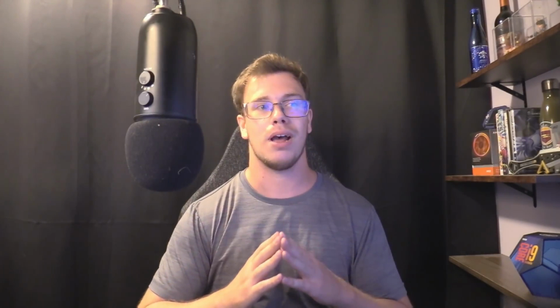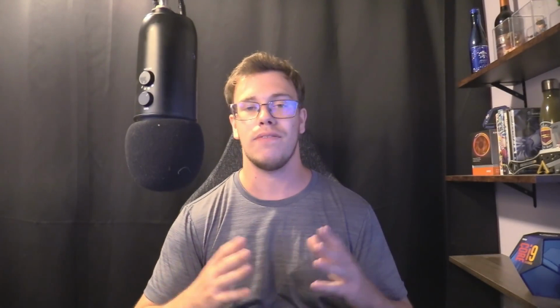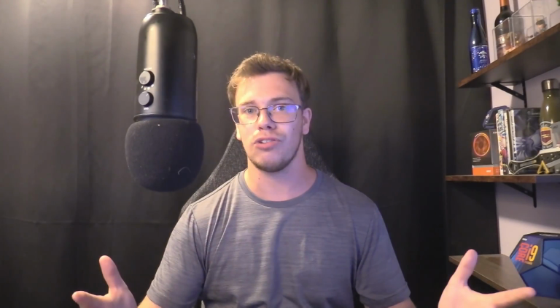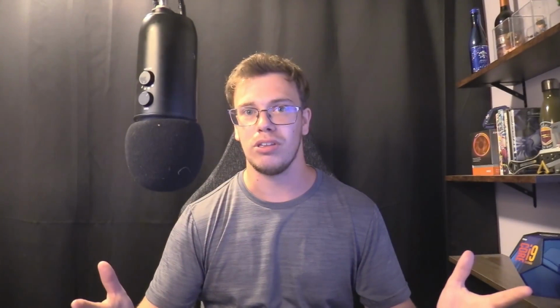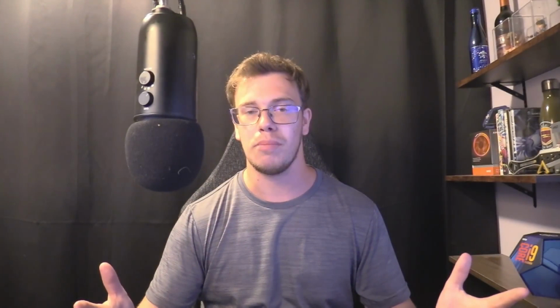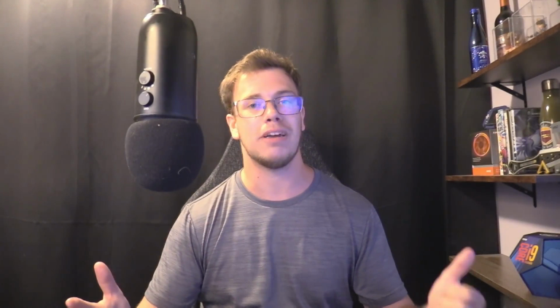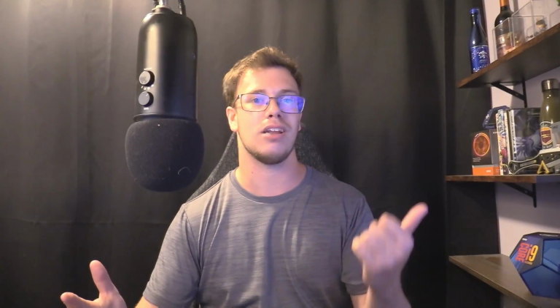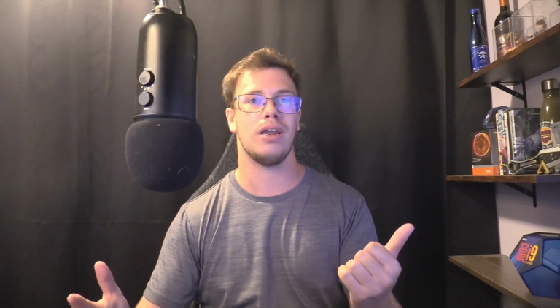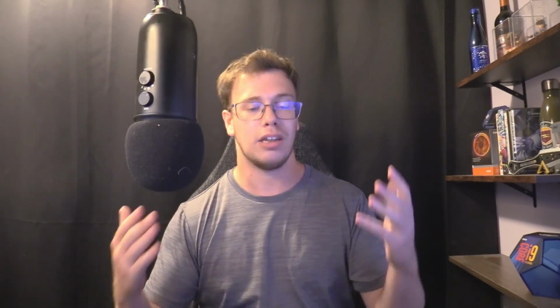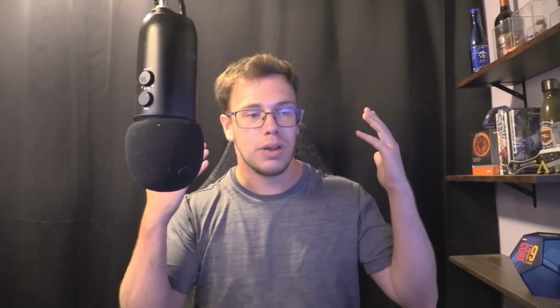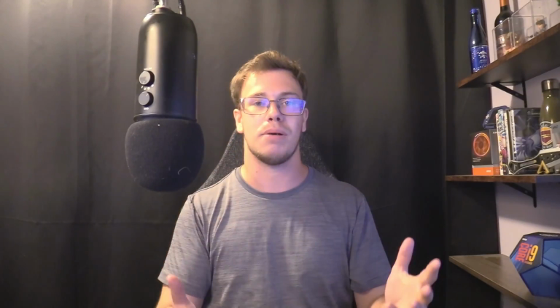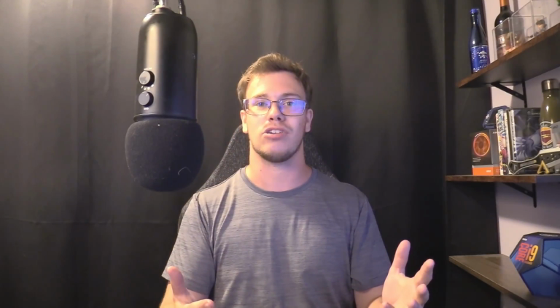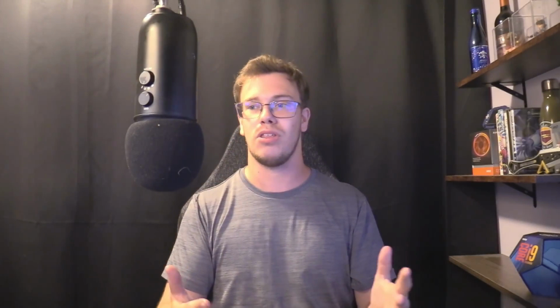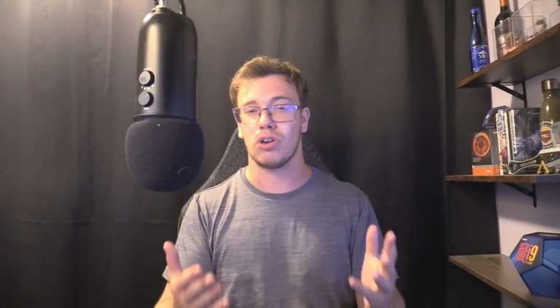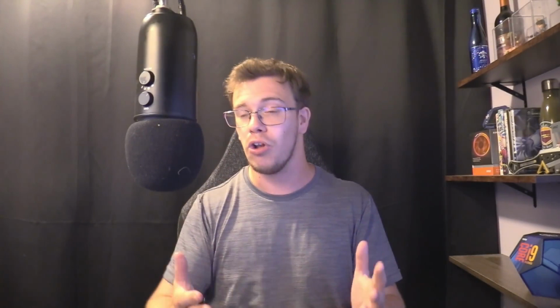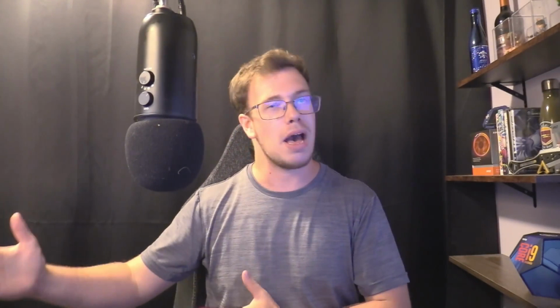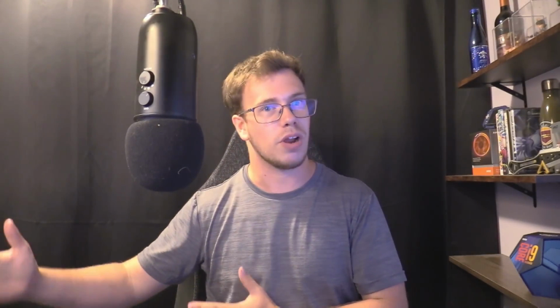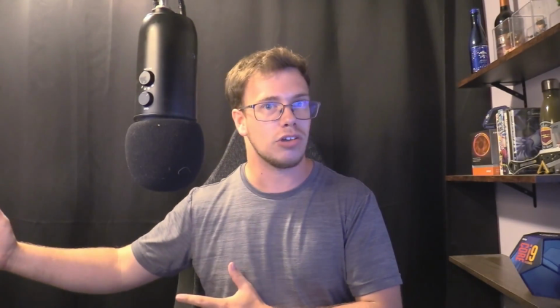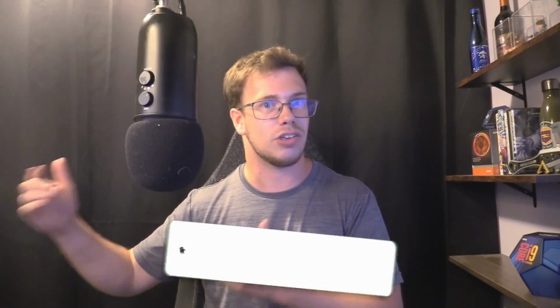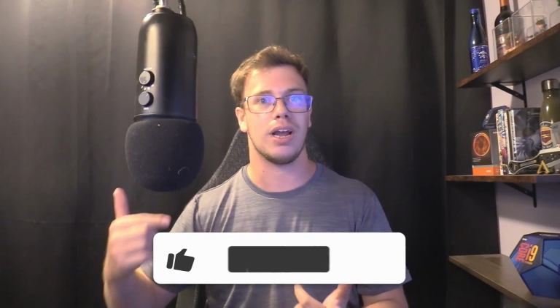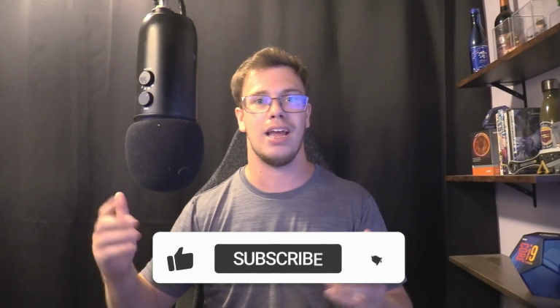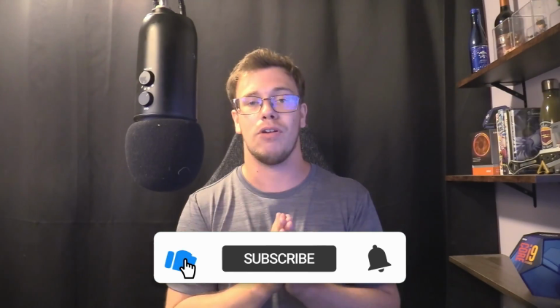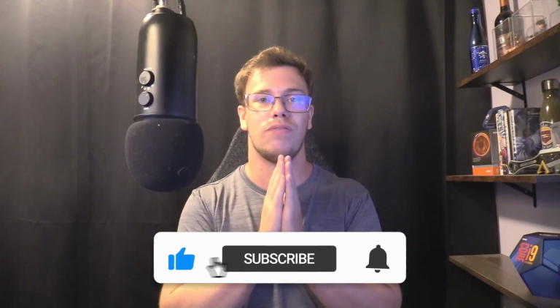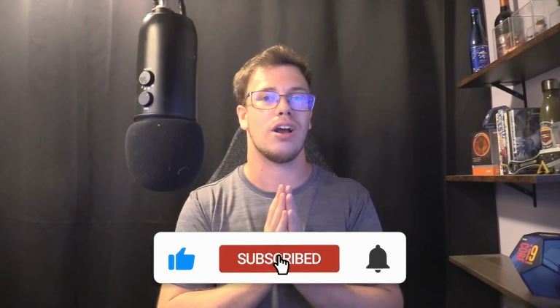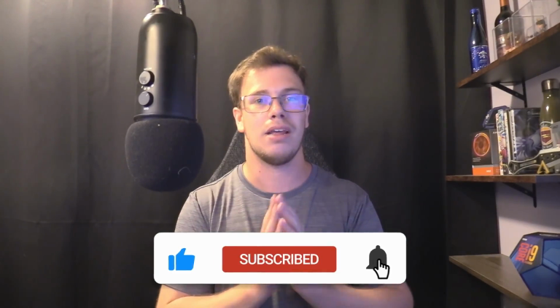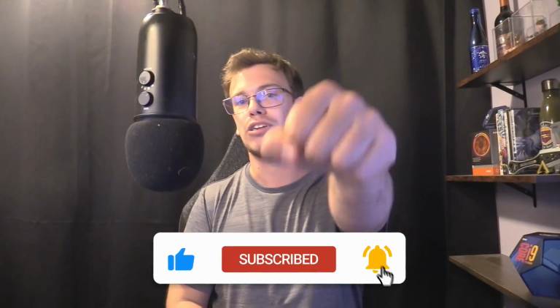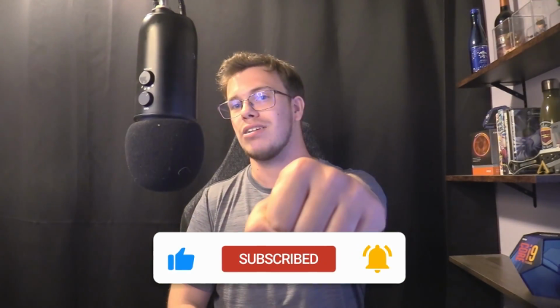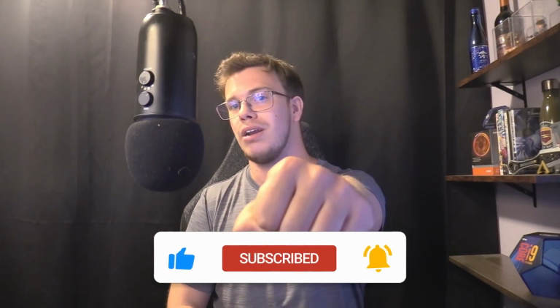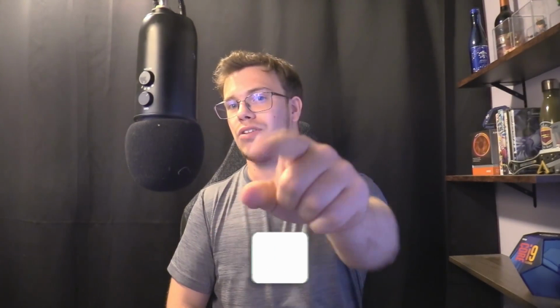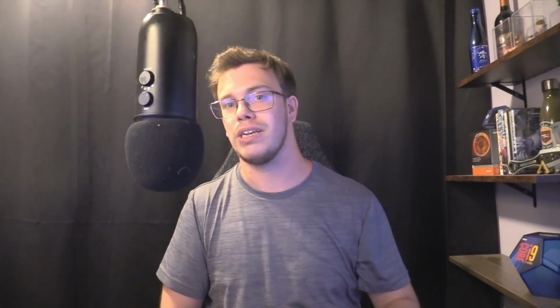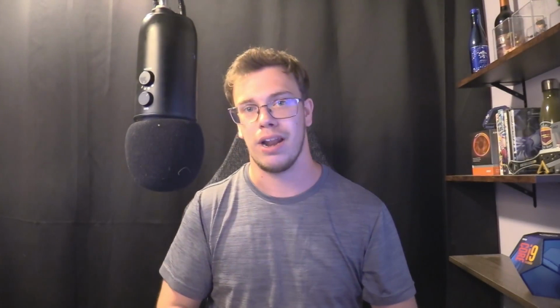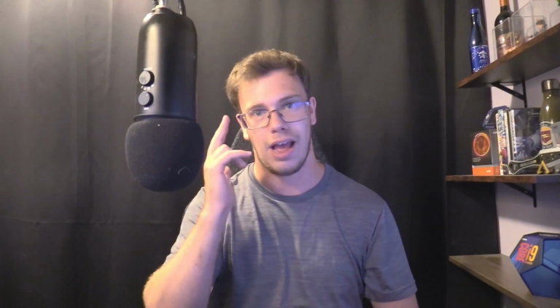If you guys enjoyed this PC build, let me know by smashing the like button and let me know what you guys think about this actual build — do you think it was a good build or bad build for $800? I'd be curious to see what you guys say. If you don't want to miss future tech content, make sure to smash the like button. I'll see you guys next time — TechGran out.